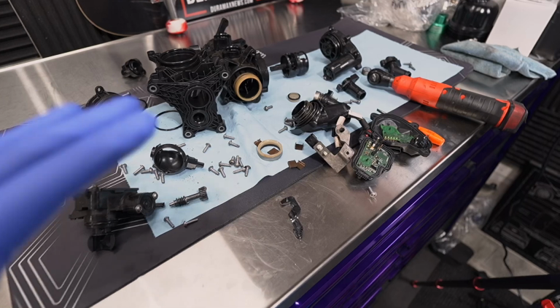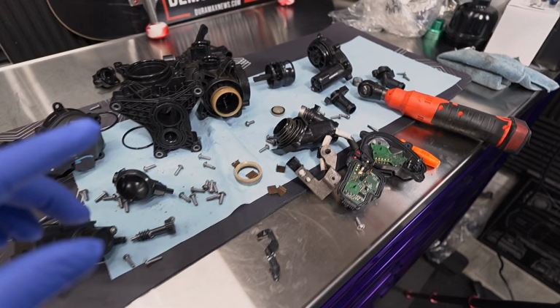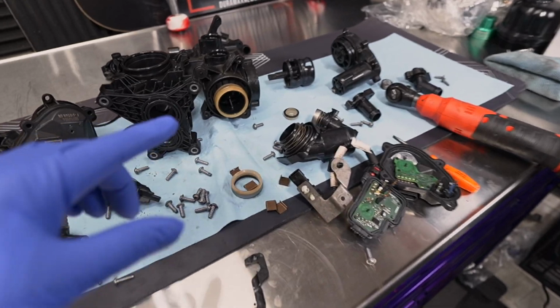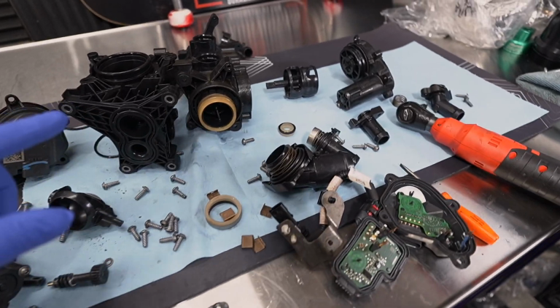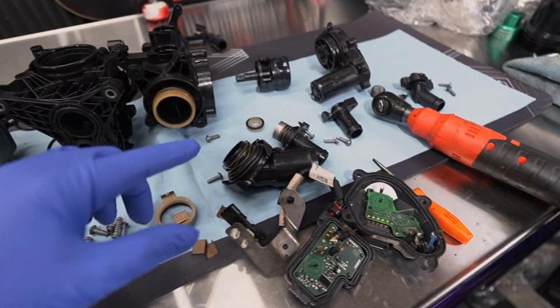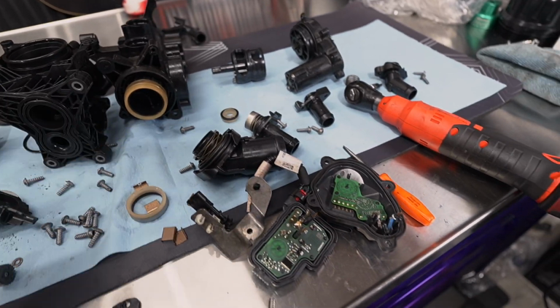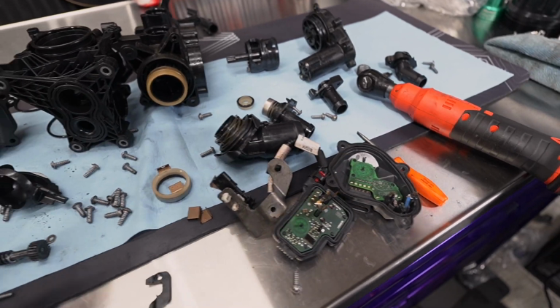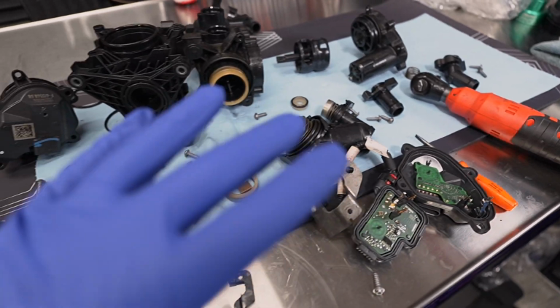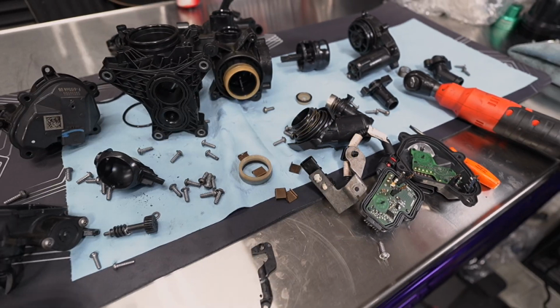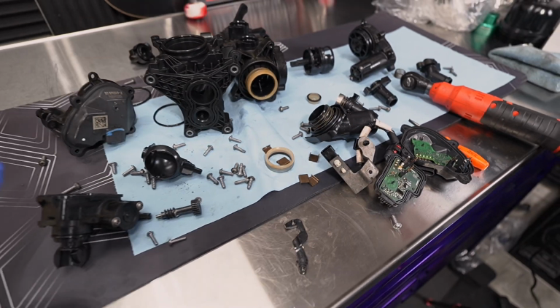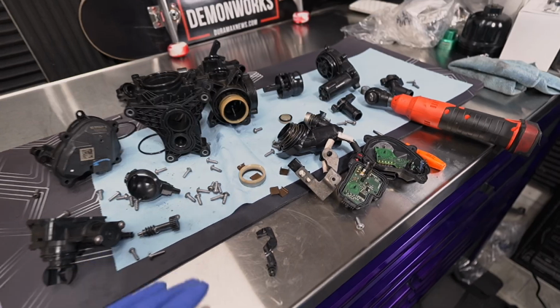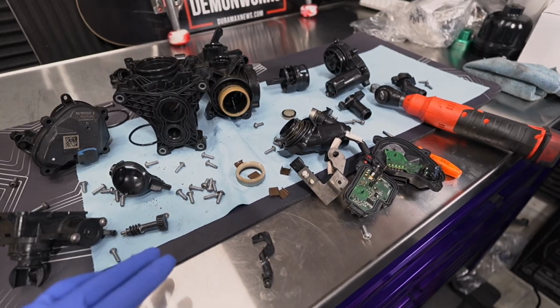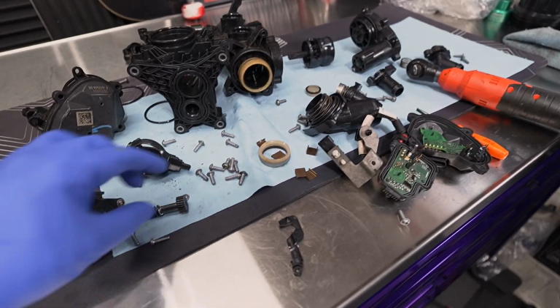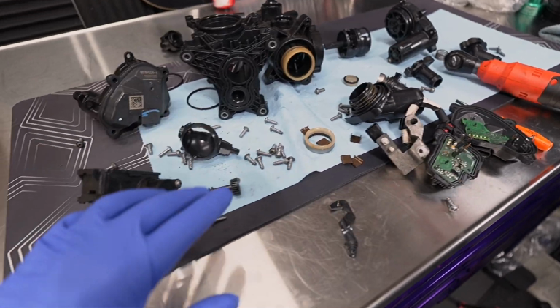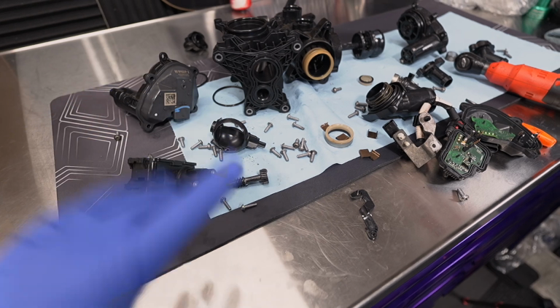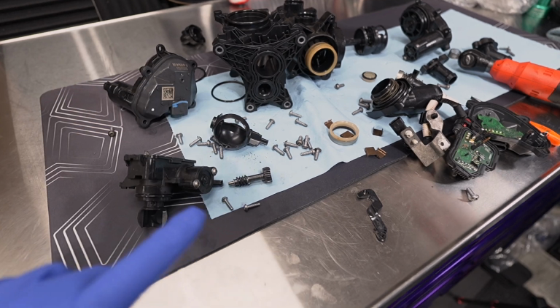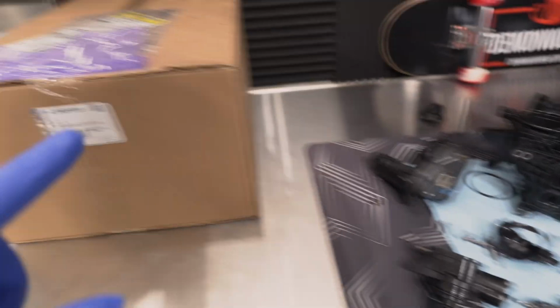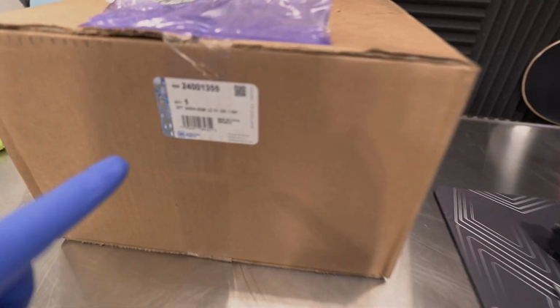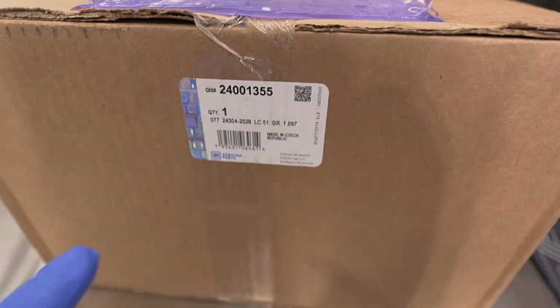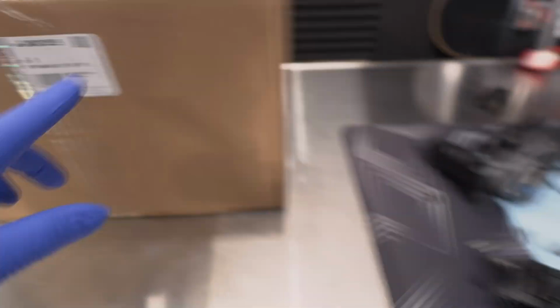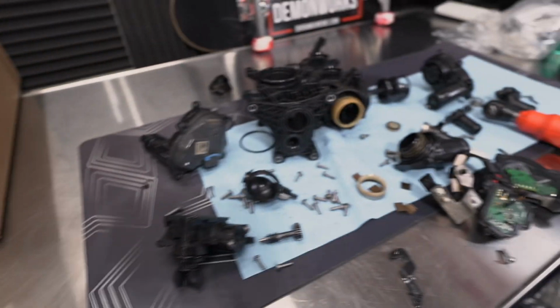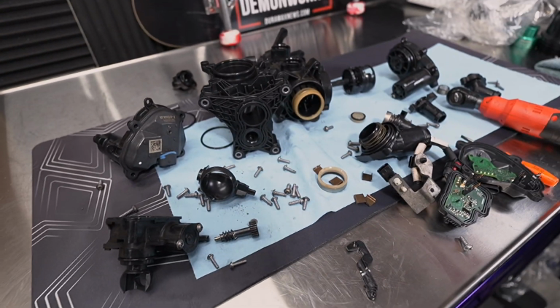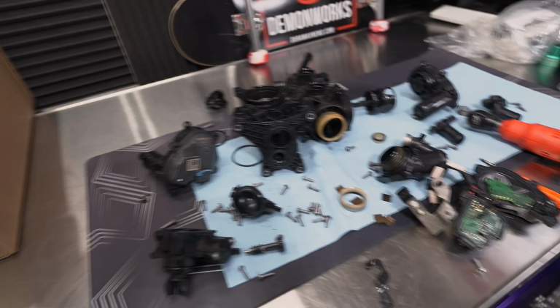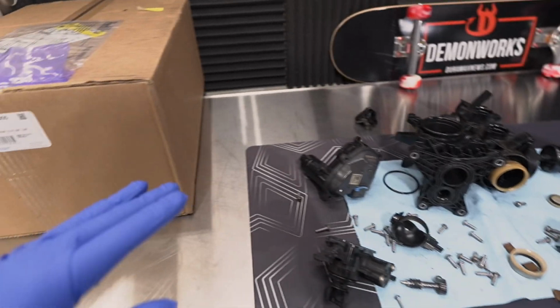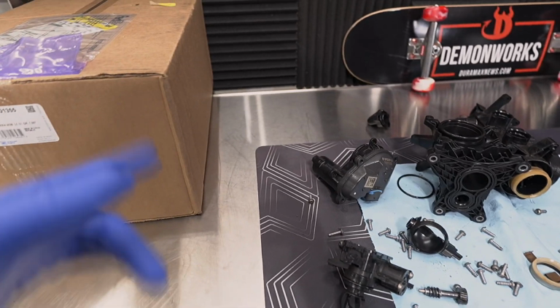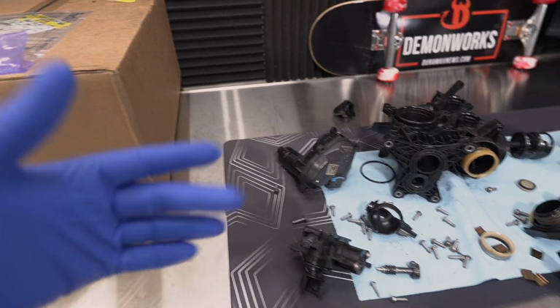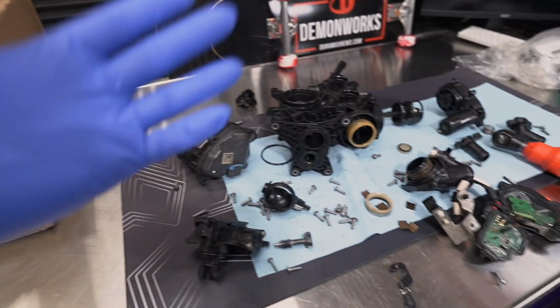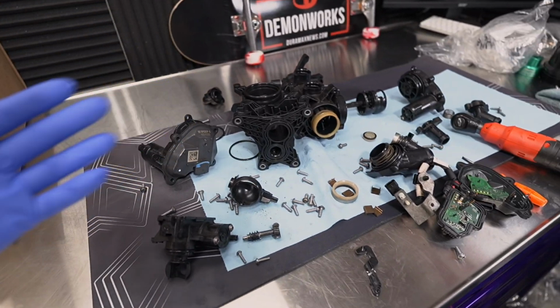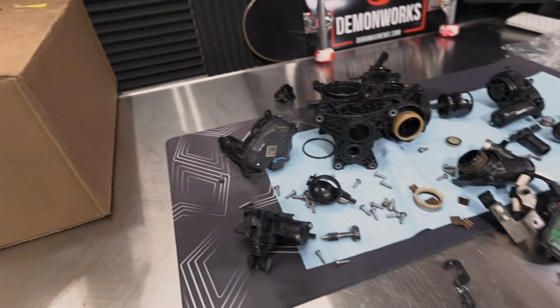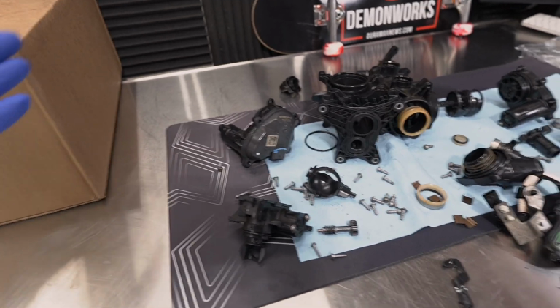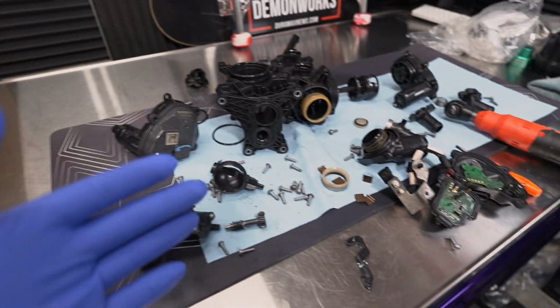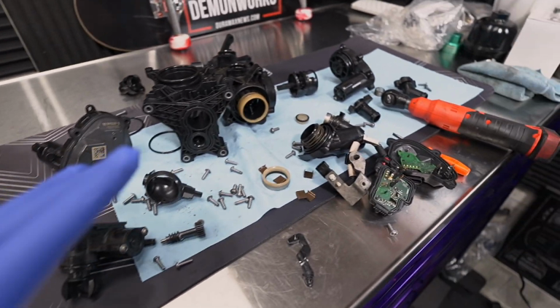This is an old 3.0 Duramax diesel coolant control valve torn down. I did find the point of failure right here. We're going to get into that, but I also have a brand new coolant control valve in this box, so we're going to see if there is any difference between that one and this one.